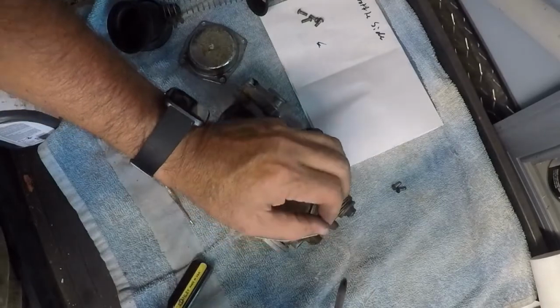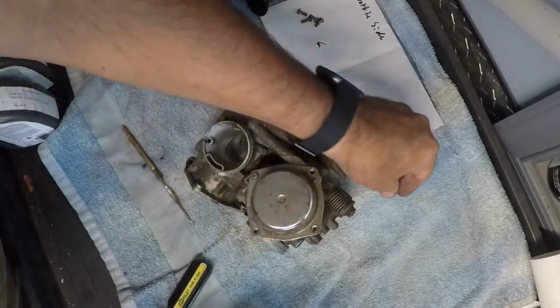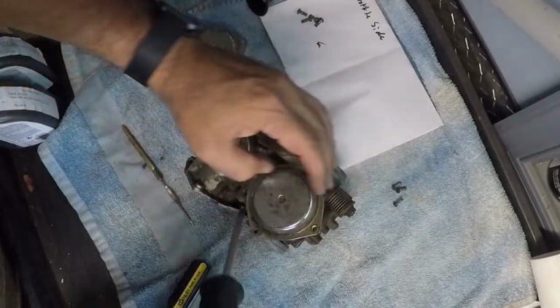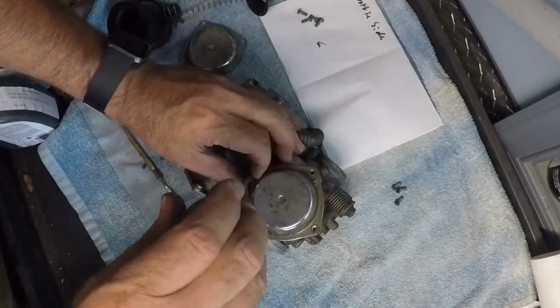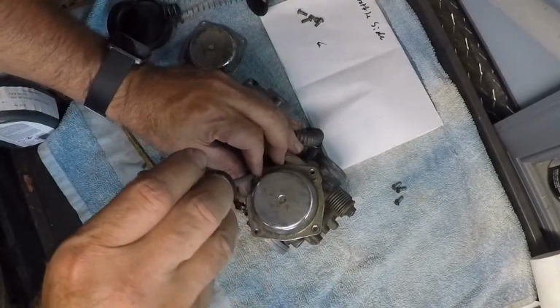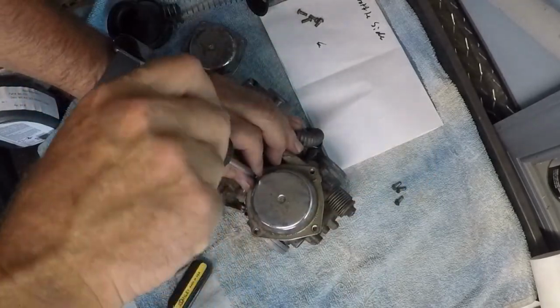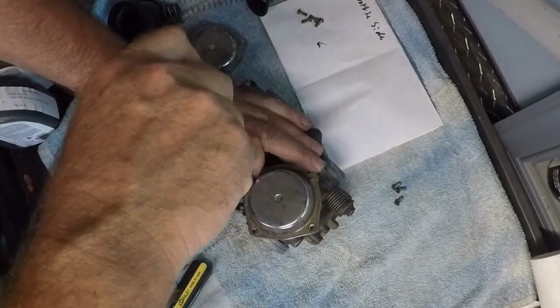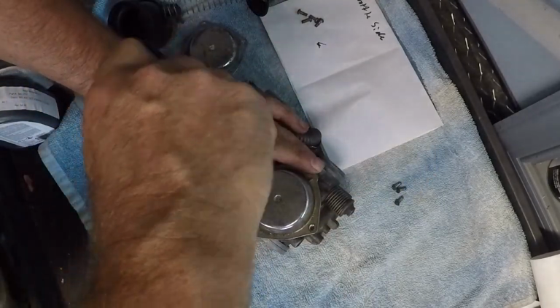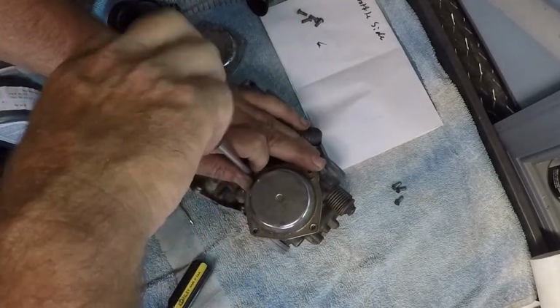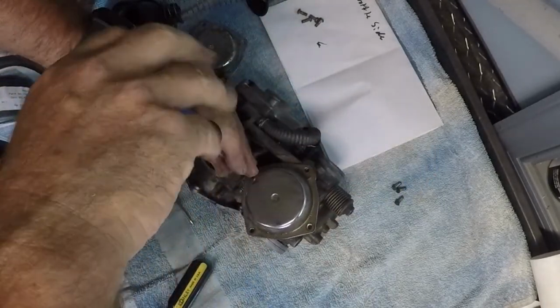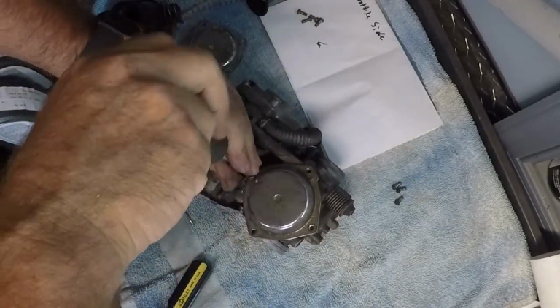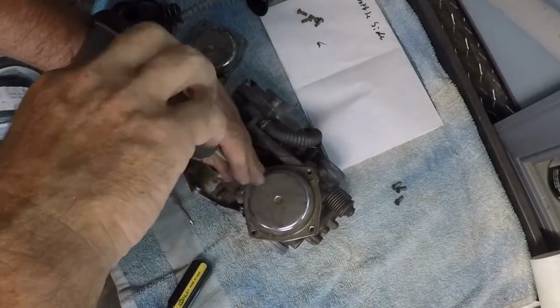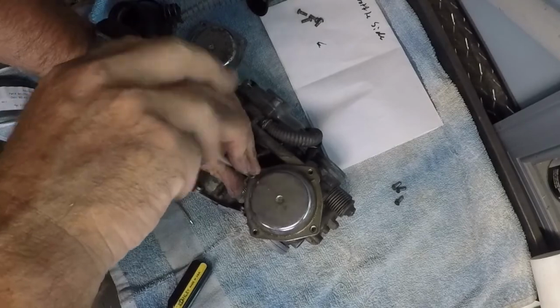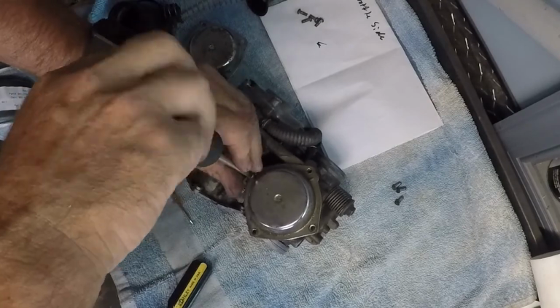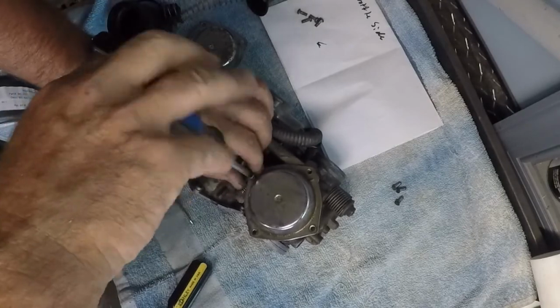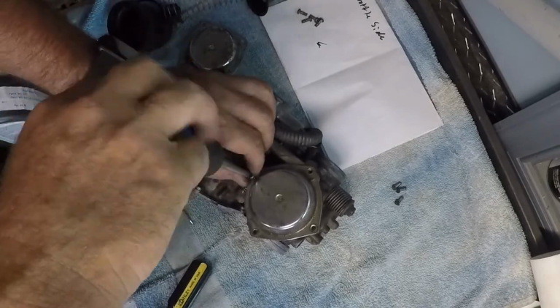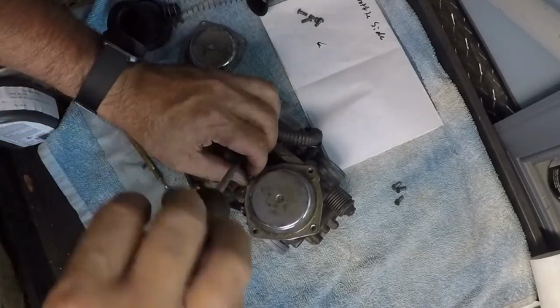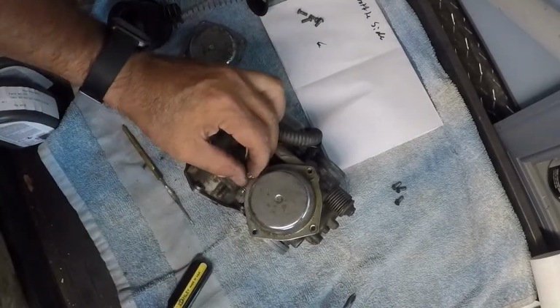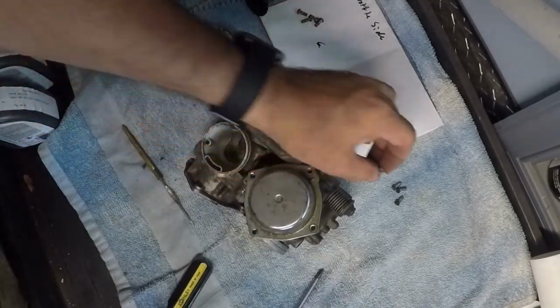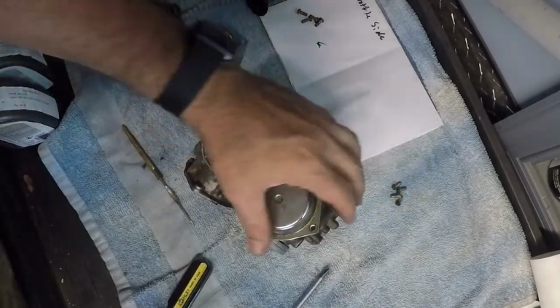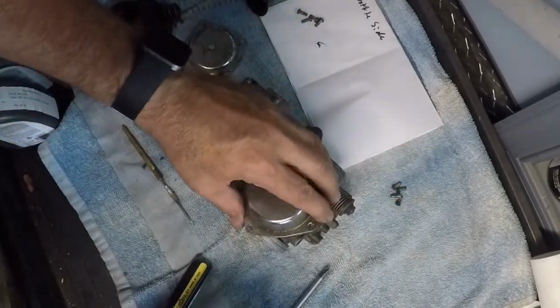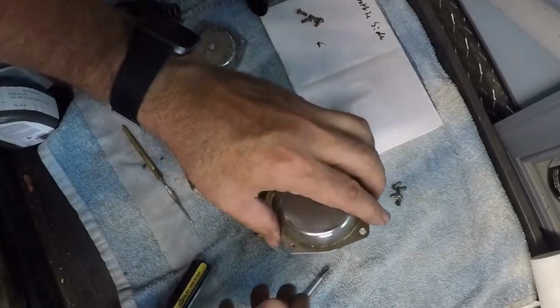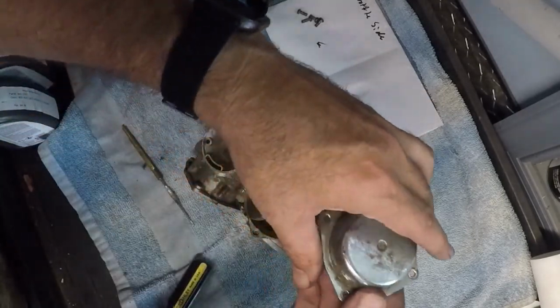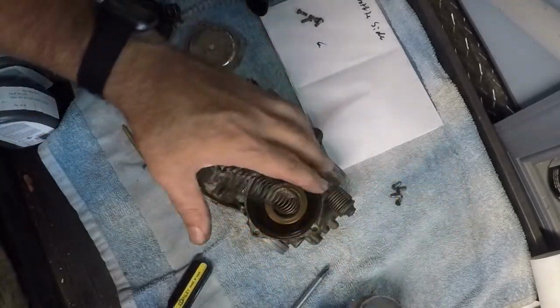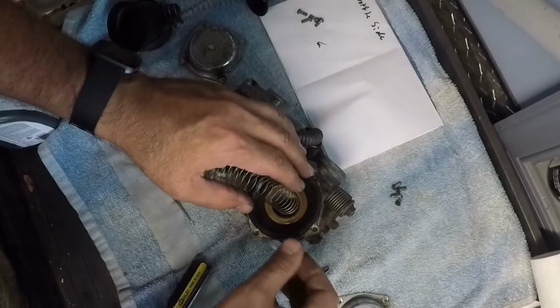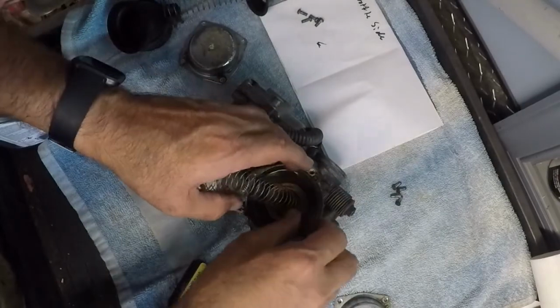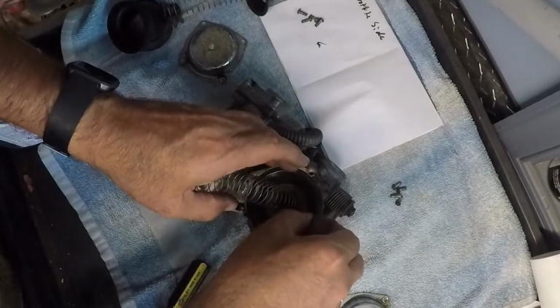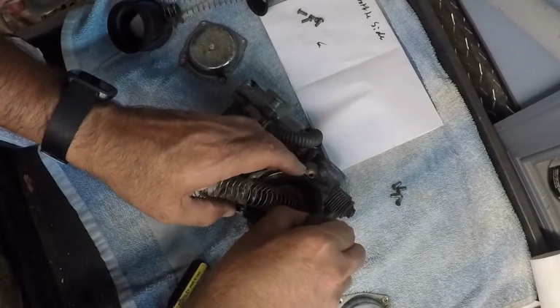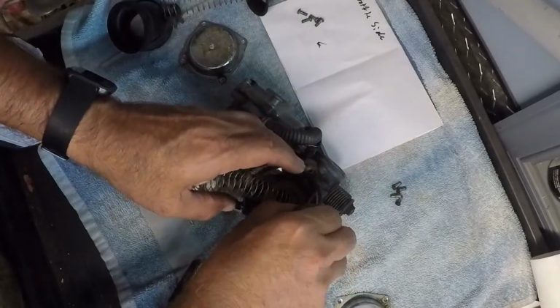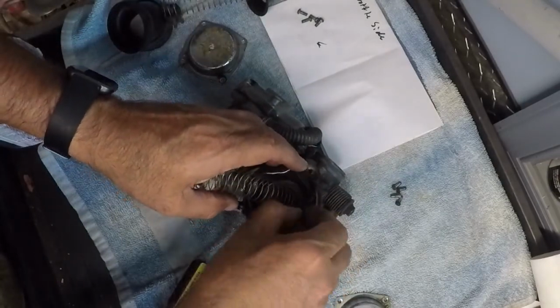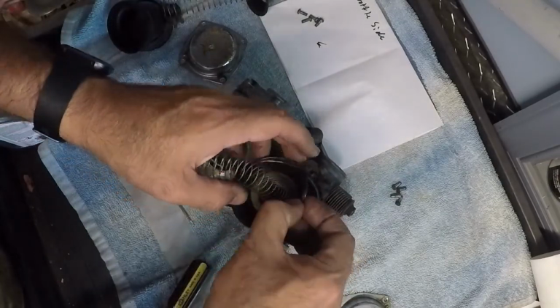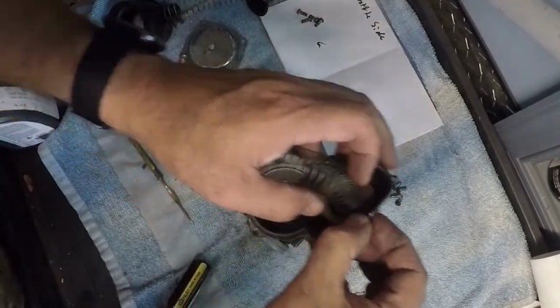I did find a bunch of sunflower seeds in this for some reason. Took the air filter off and they came rolling out of it.